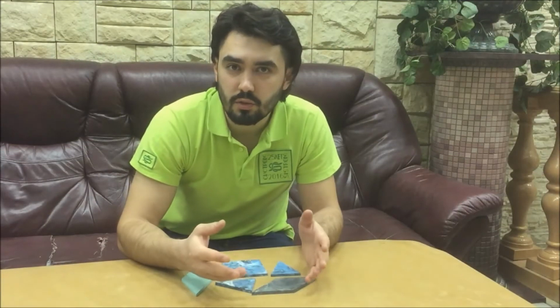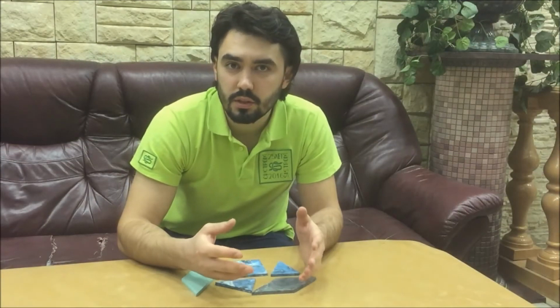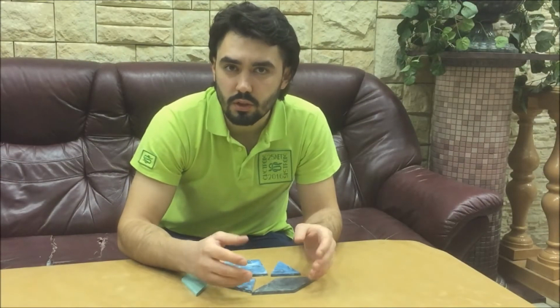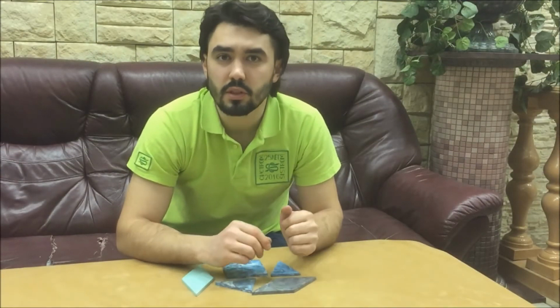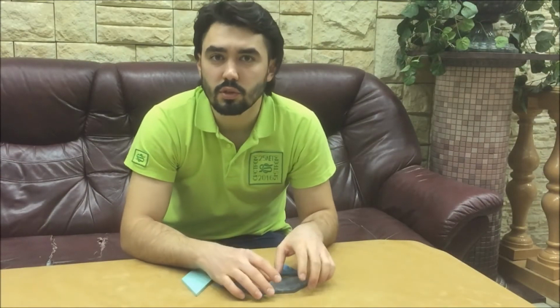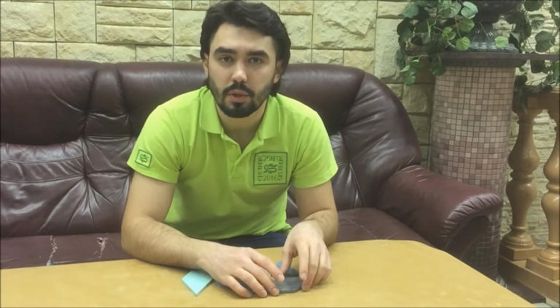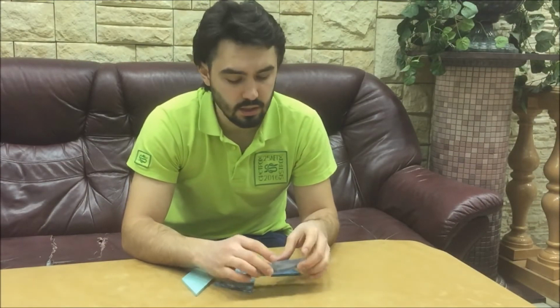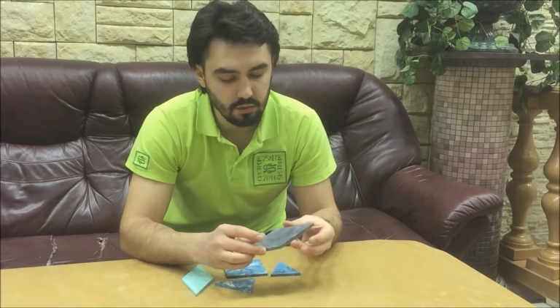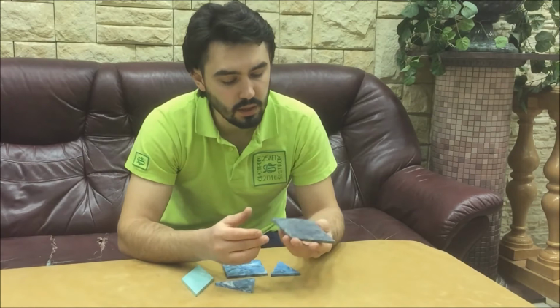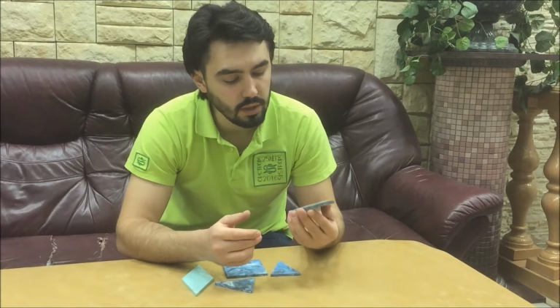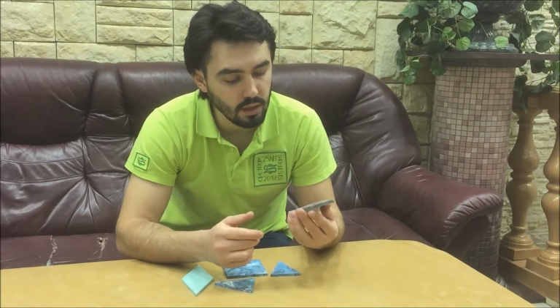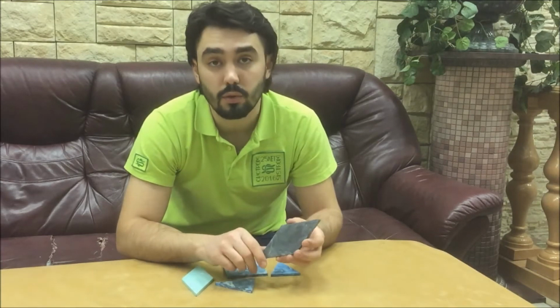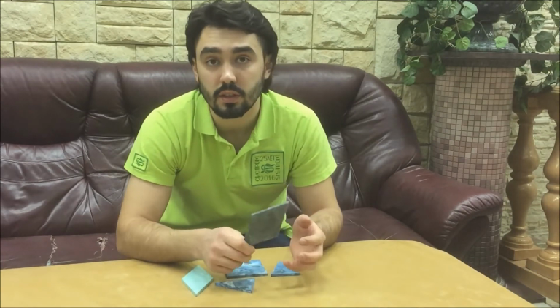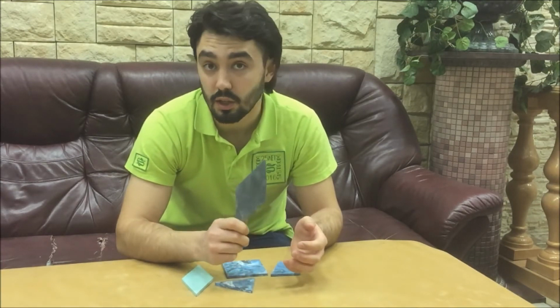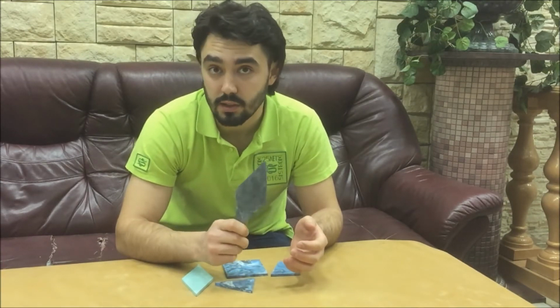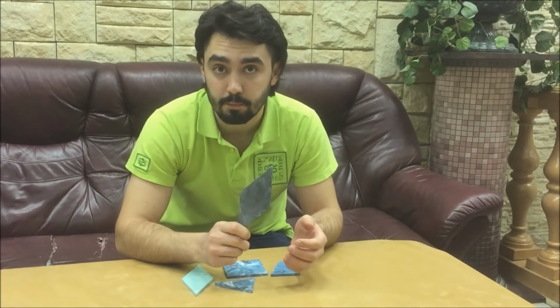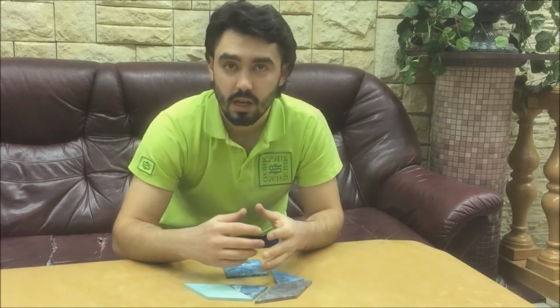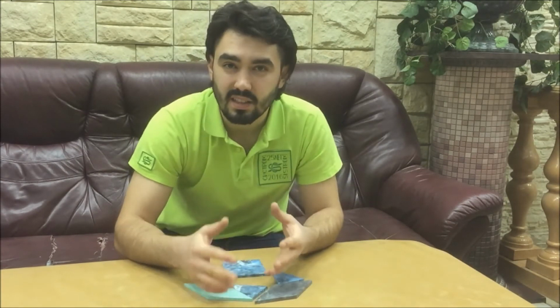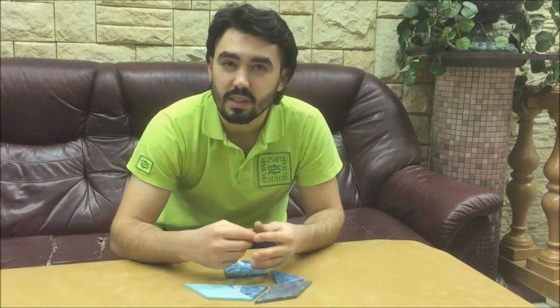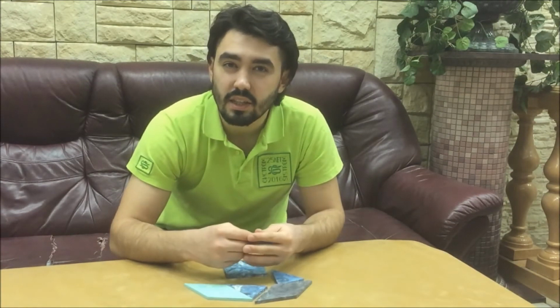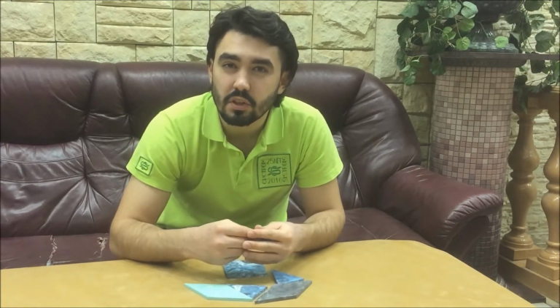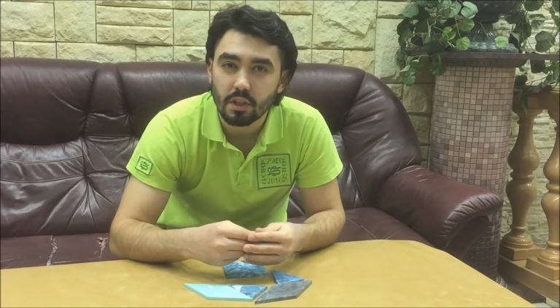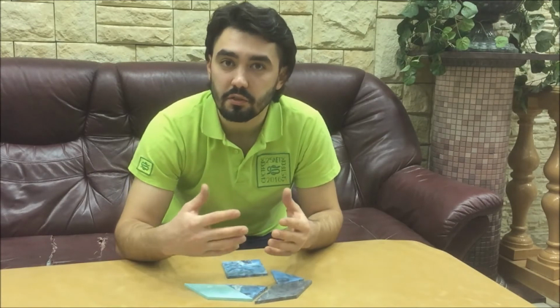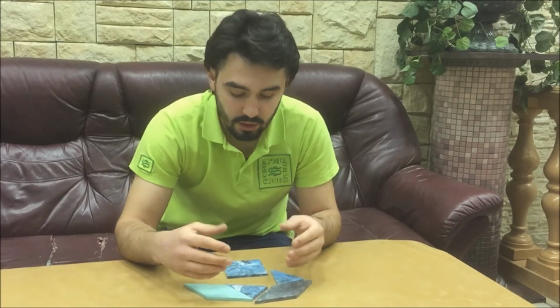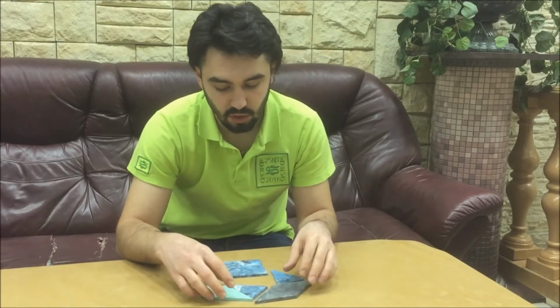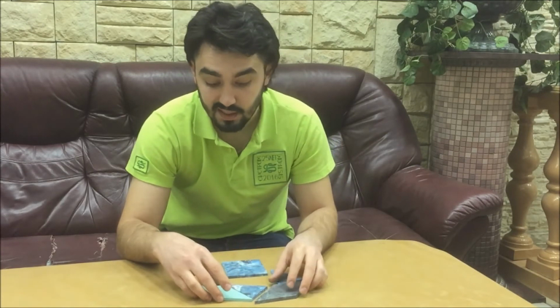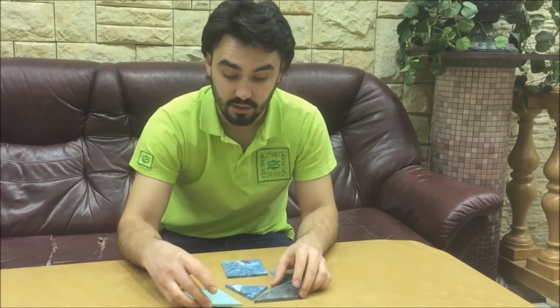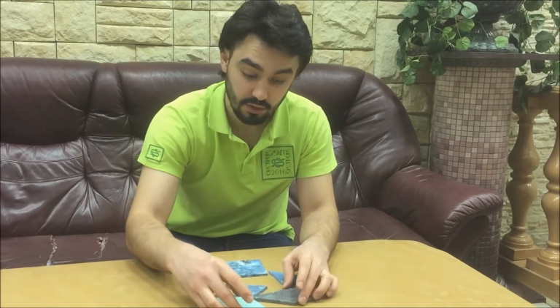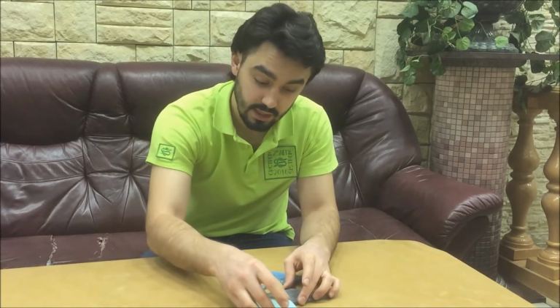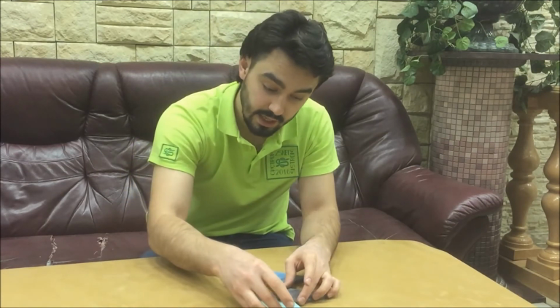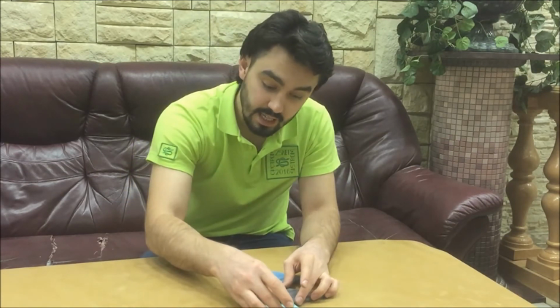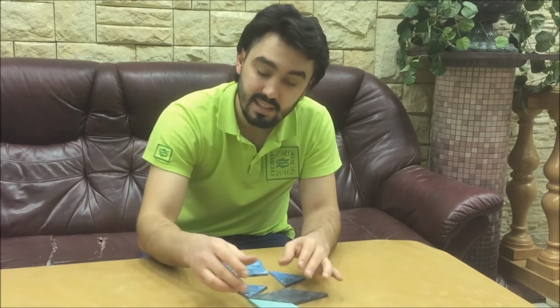Nowadays, thanks to Systrom technology, this kind of mosaic can be applied in economy class flats. The small pieces which are then laid in mosaic are produced by casting instead of cutting.